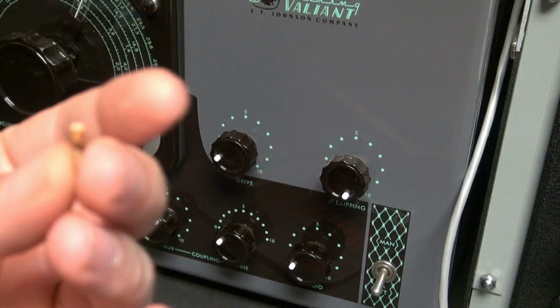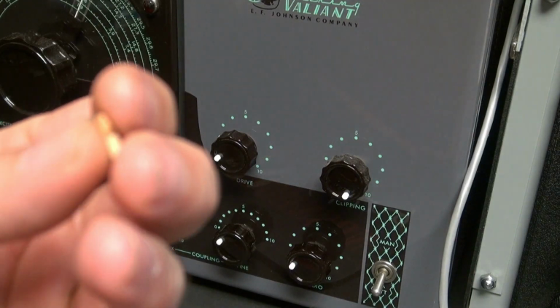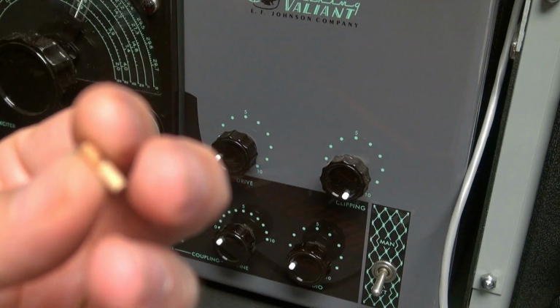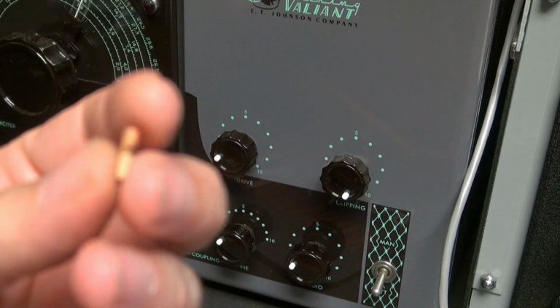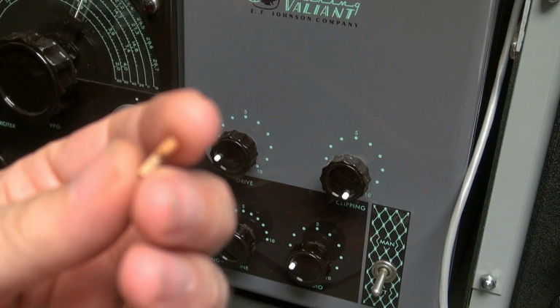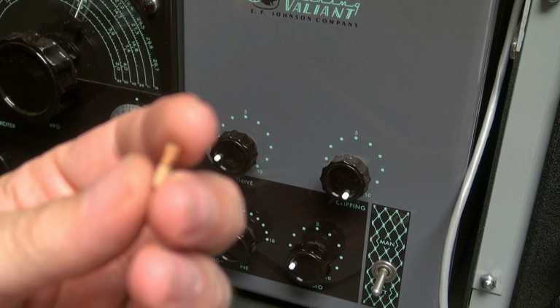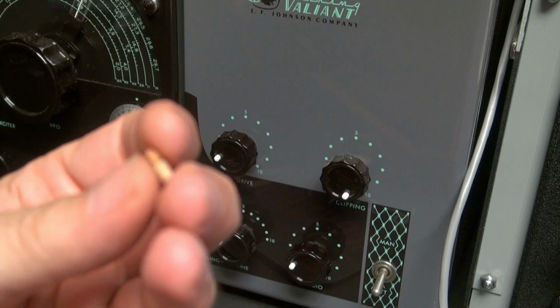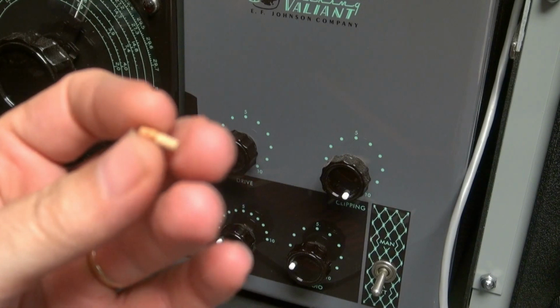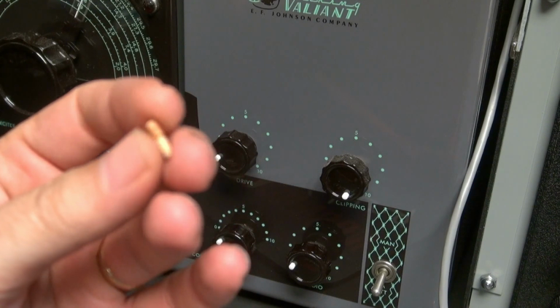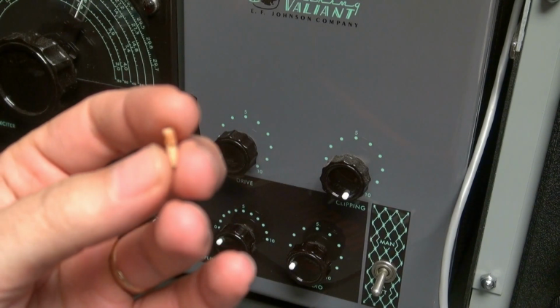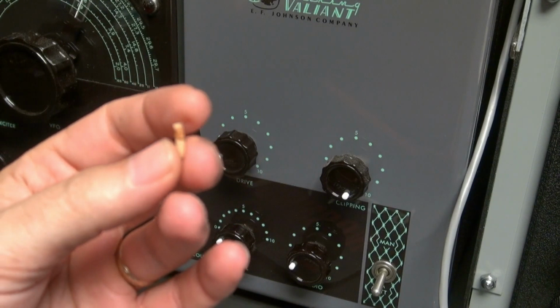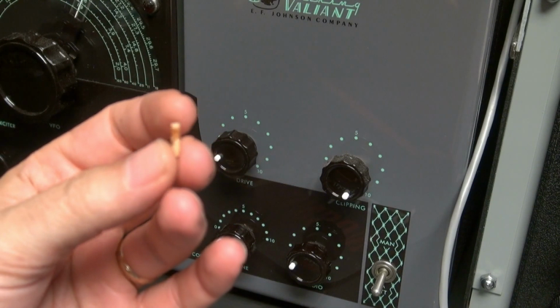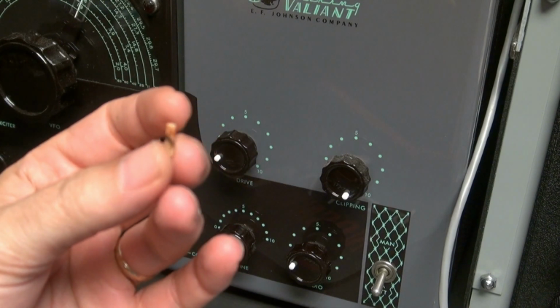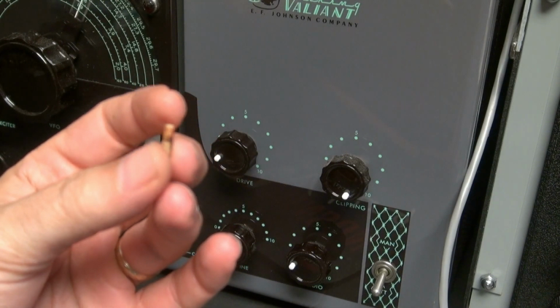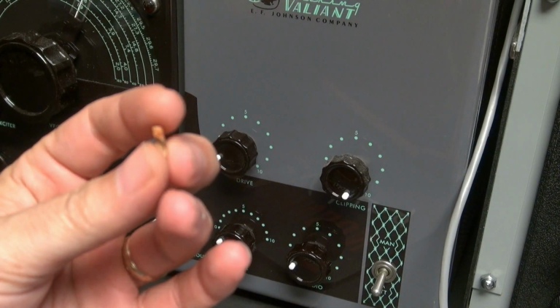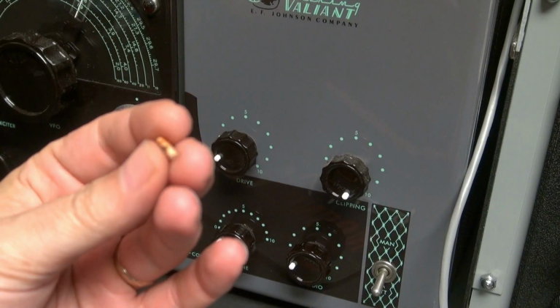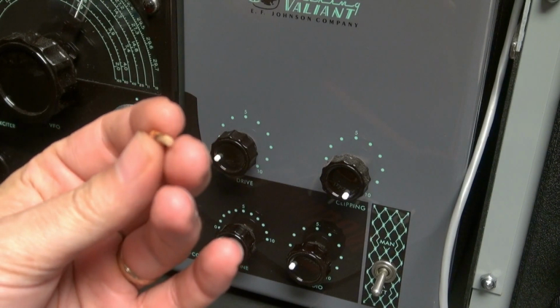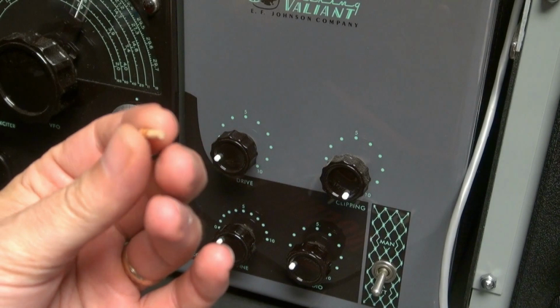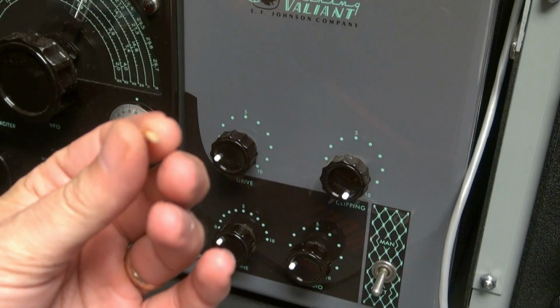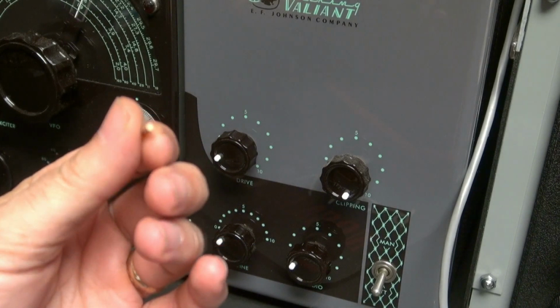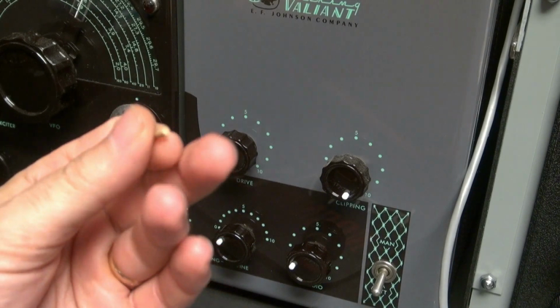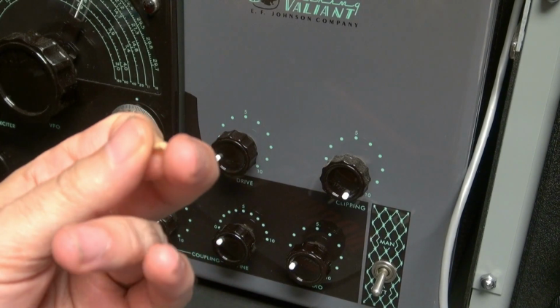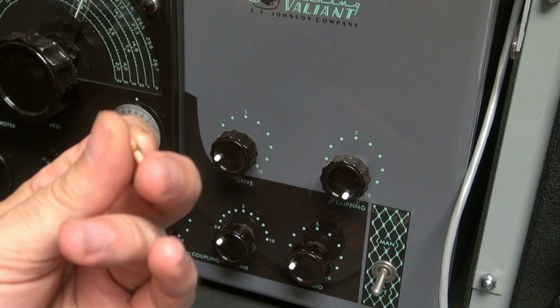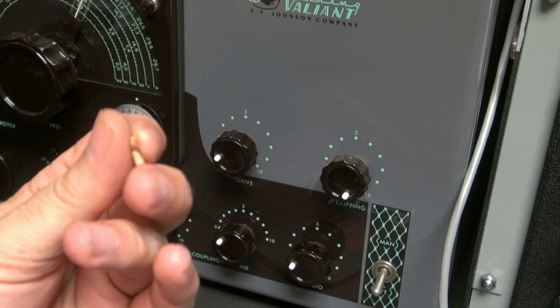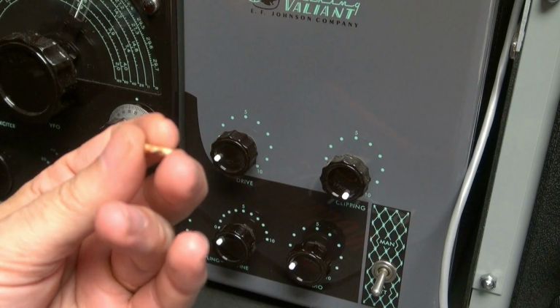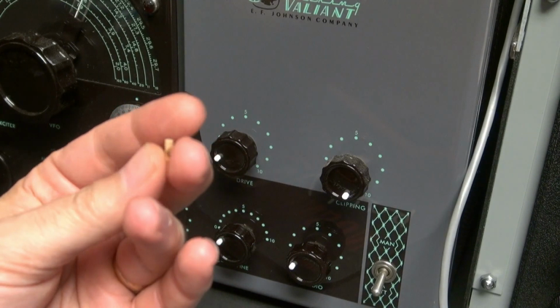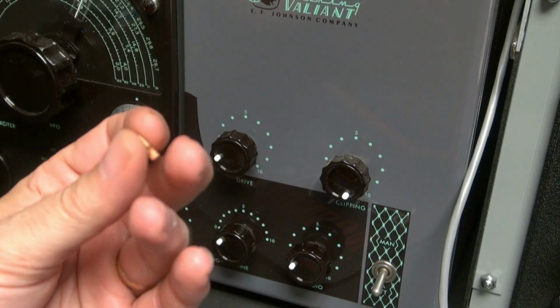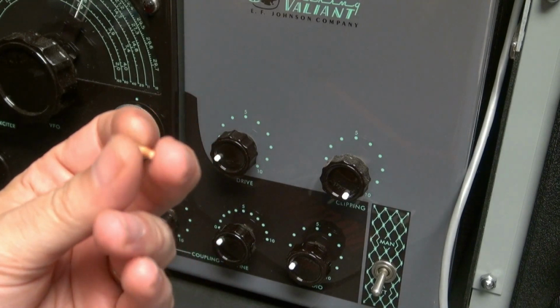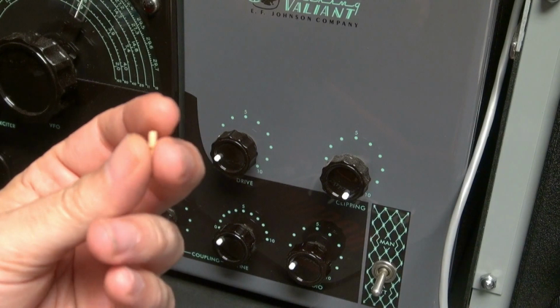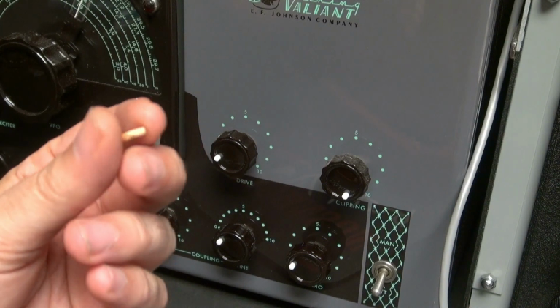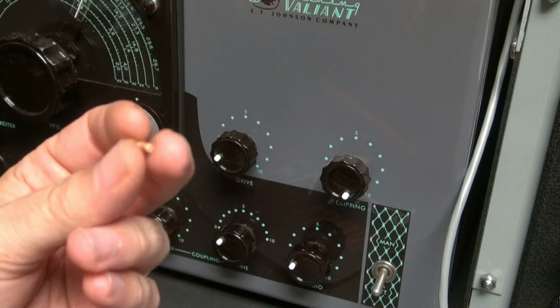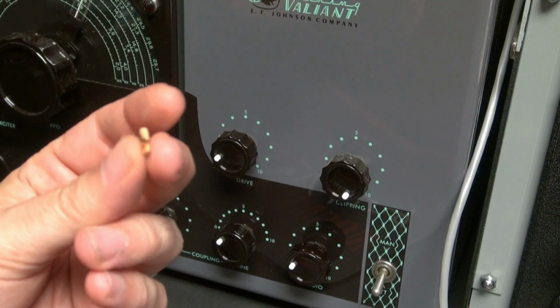These are the original little pointers. Kind of hard to see those, I know. But these are the original Johnson pointers, and they get really nasty — all yellow and crummy looking. Let me show you the replacement.